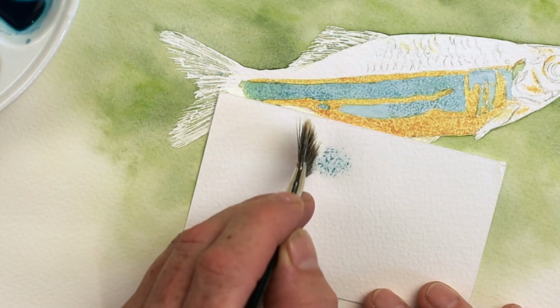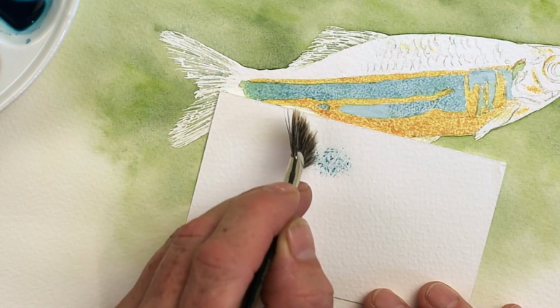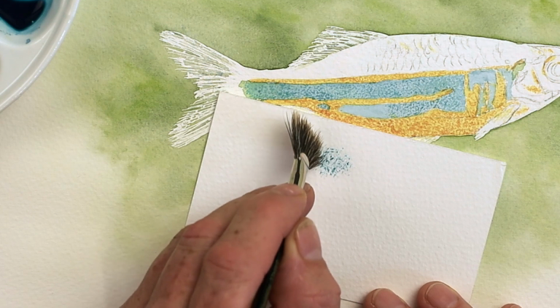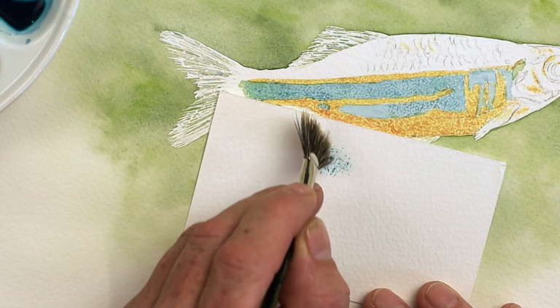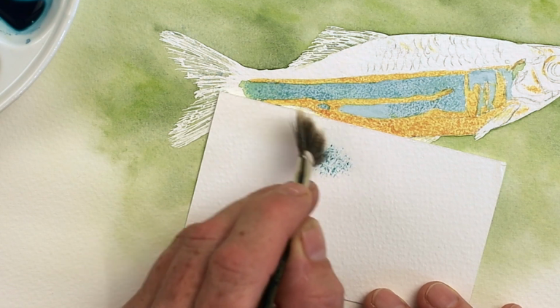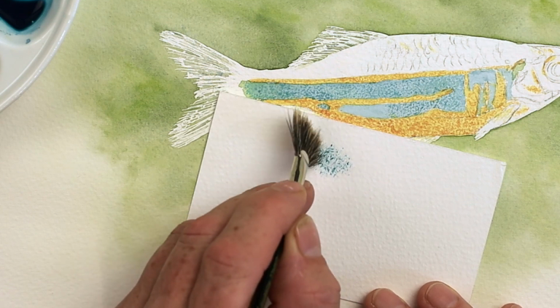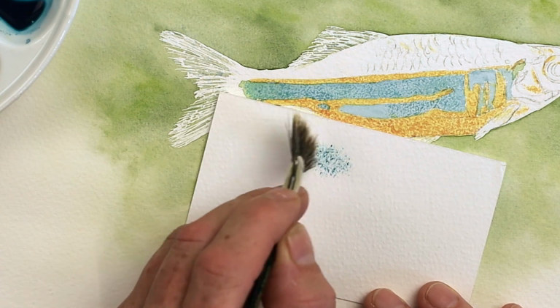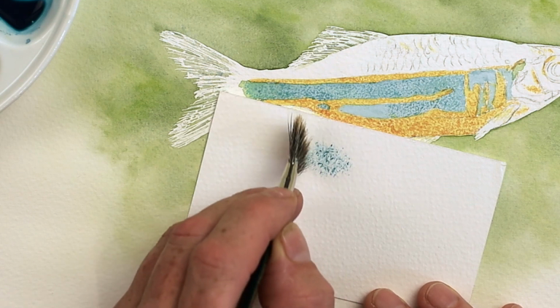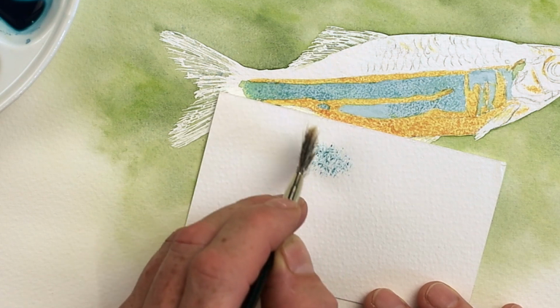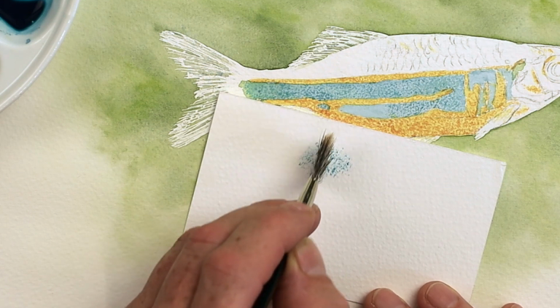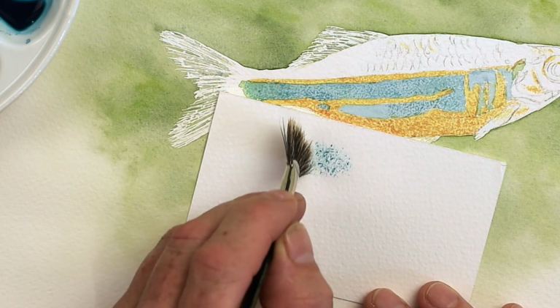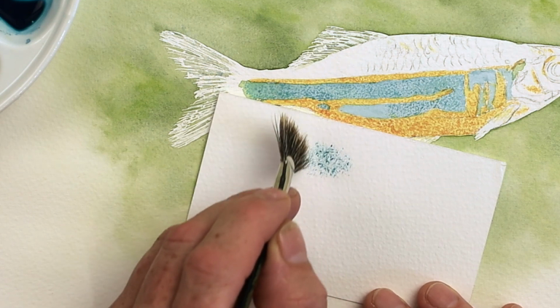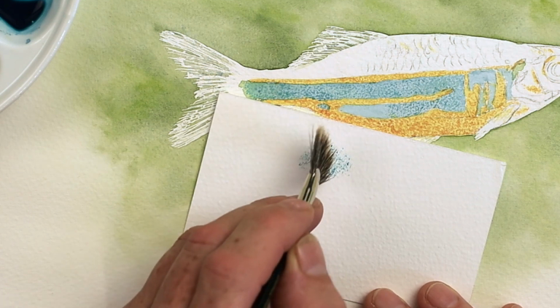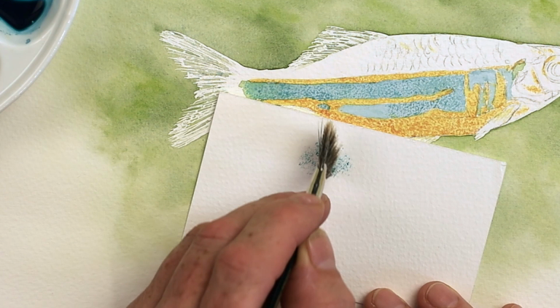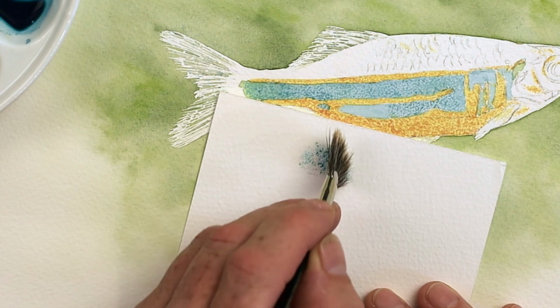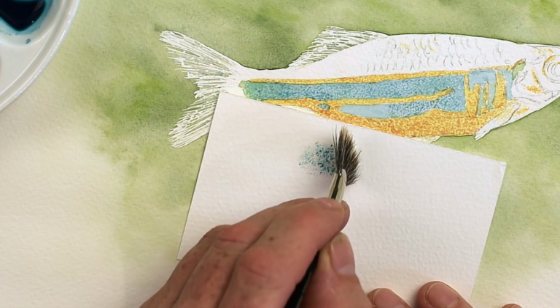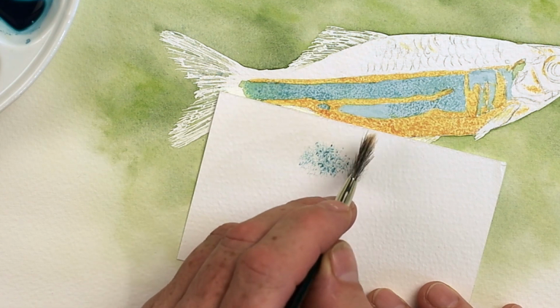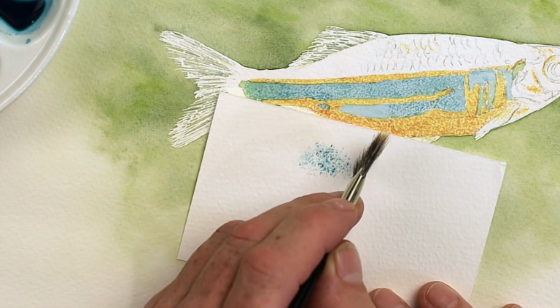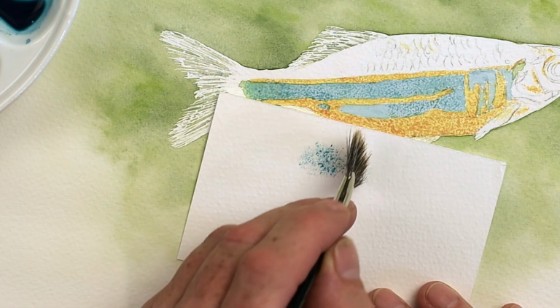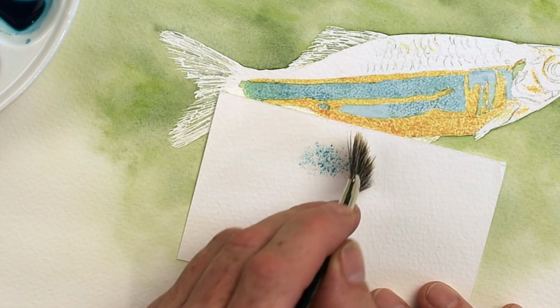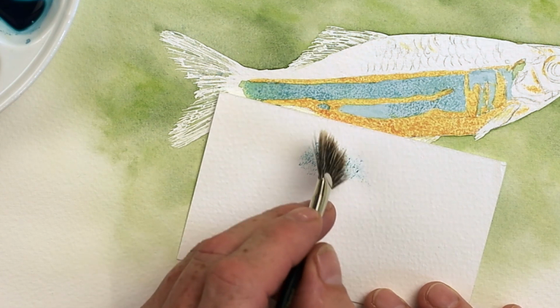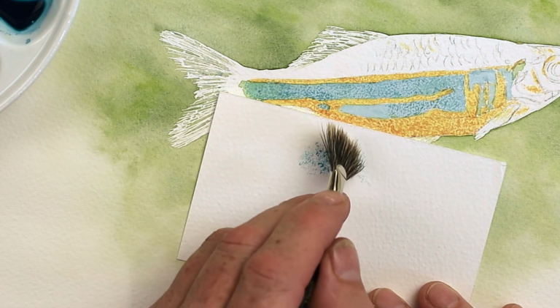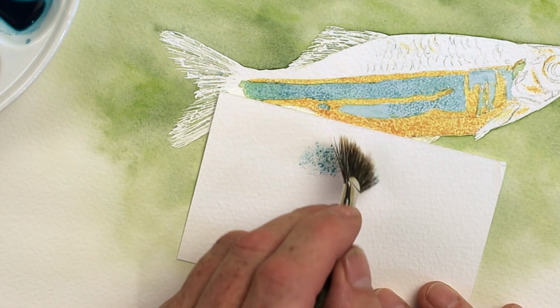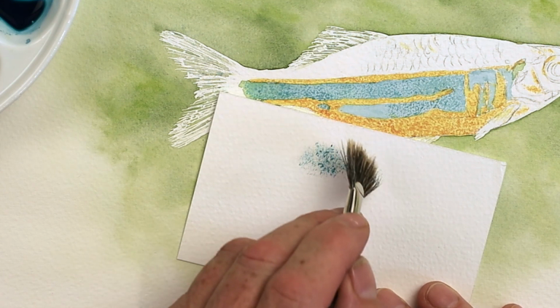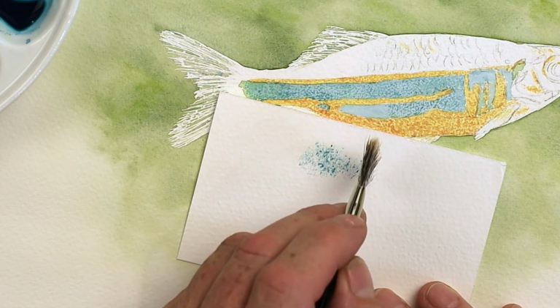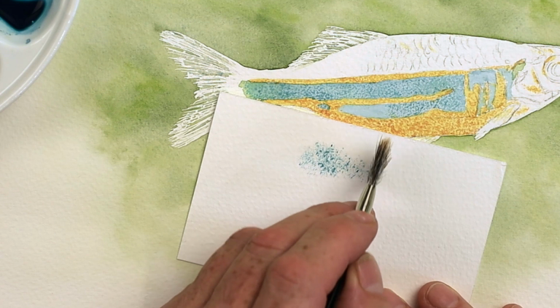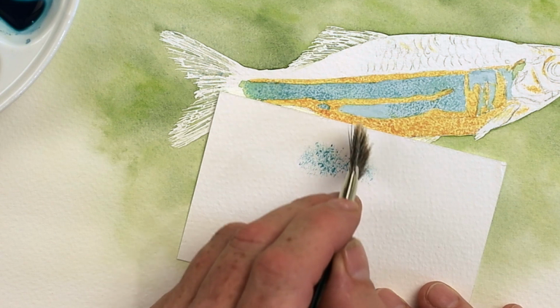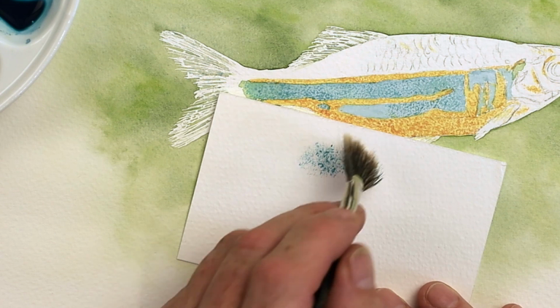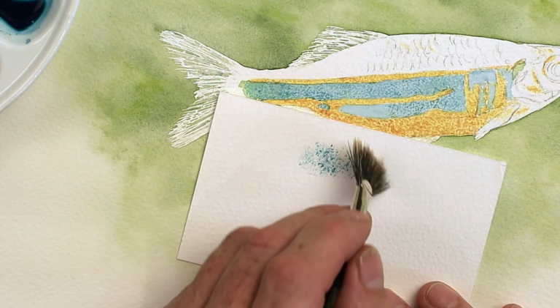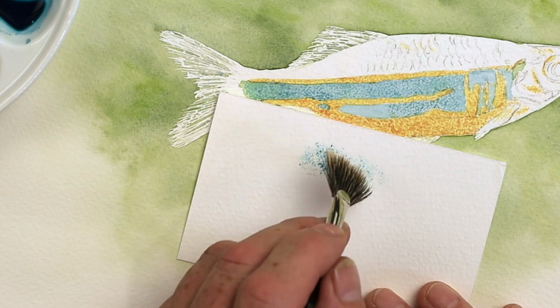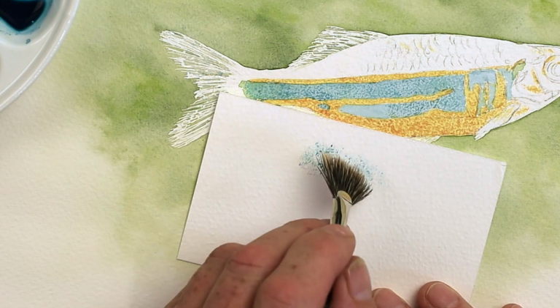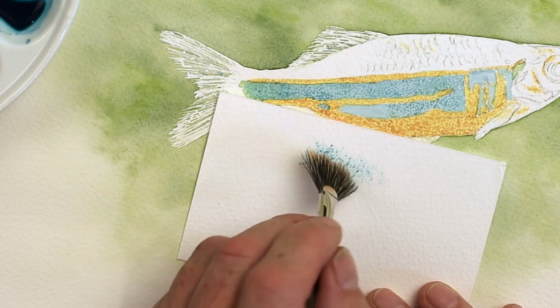Look at that — that's very effective, I have to say. And you could use this method for a variety of different paintings, you really could. Can you imagine doing this for rocks, for the texture of rocks, for sand as well on the beach.